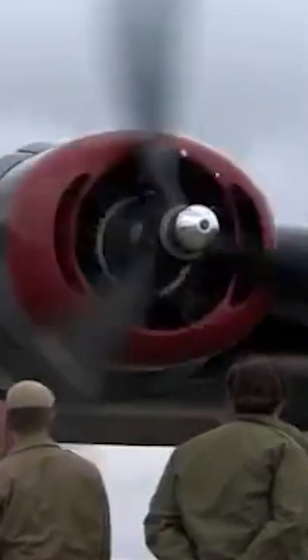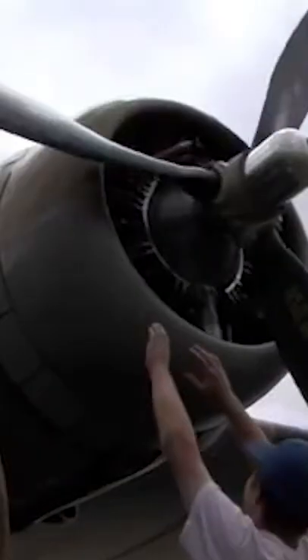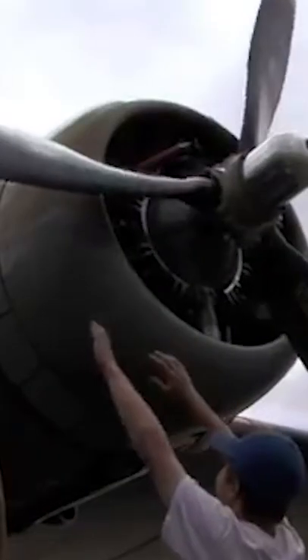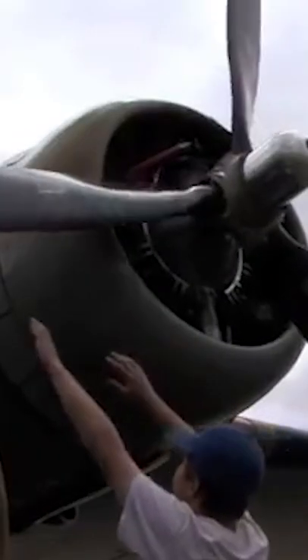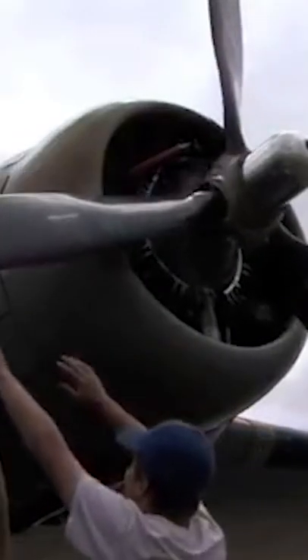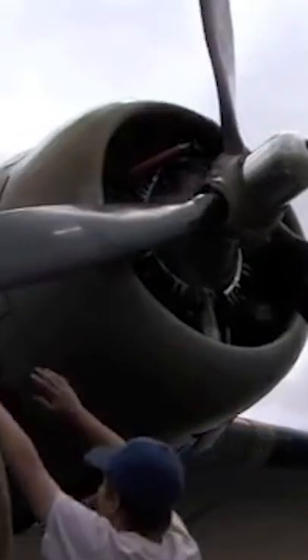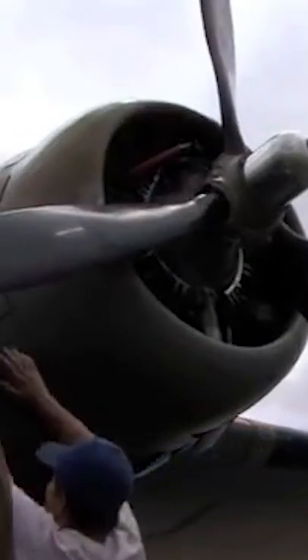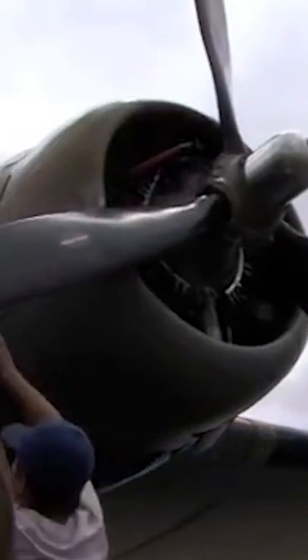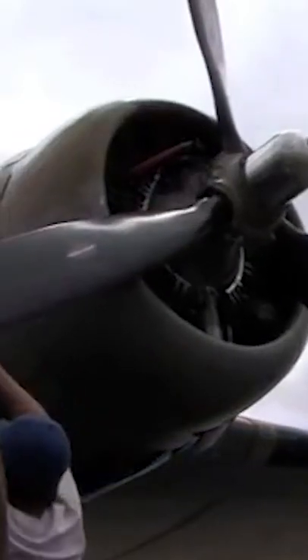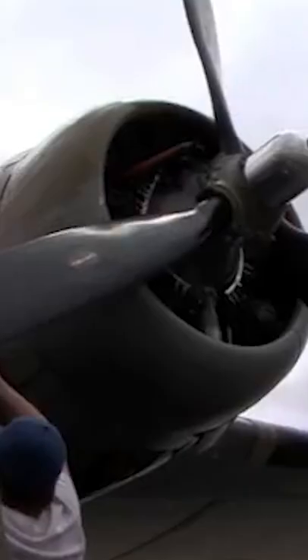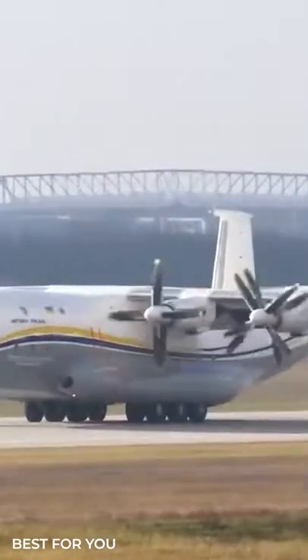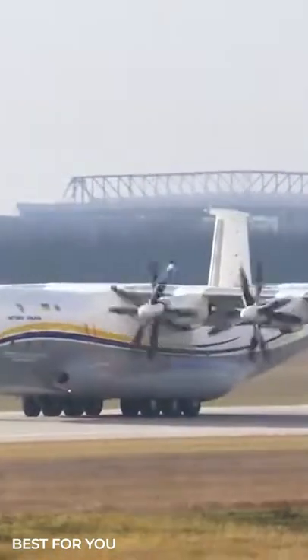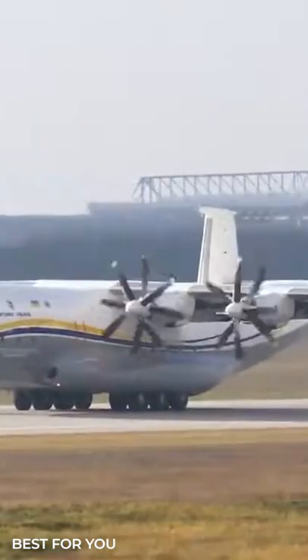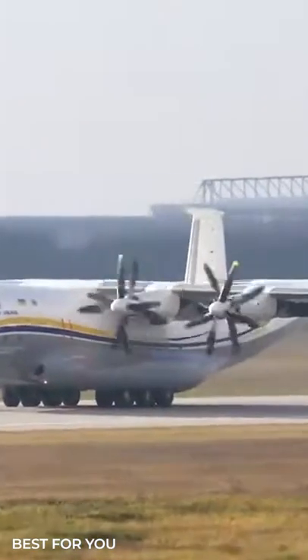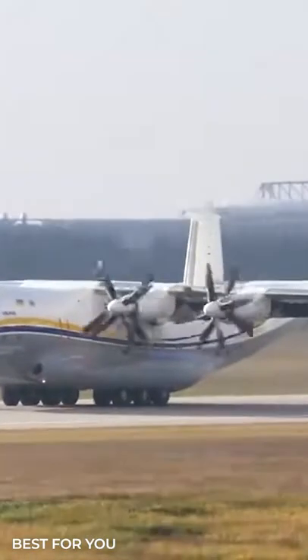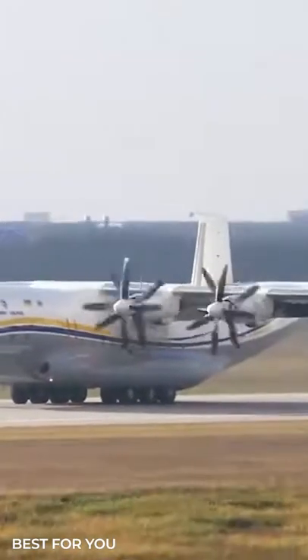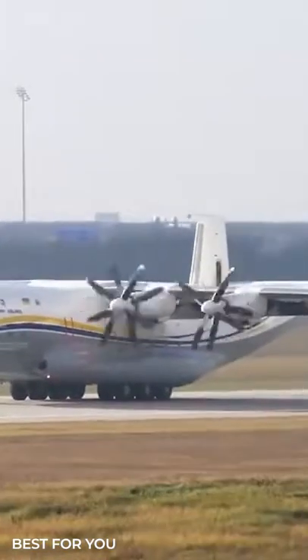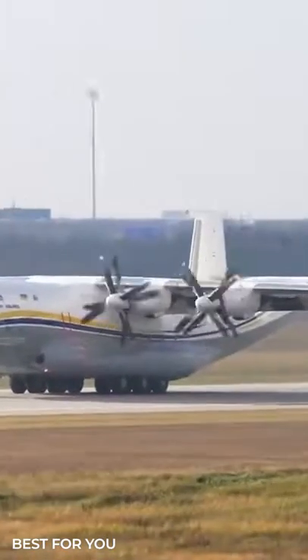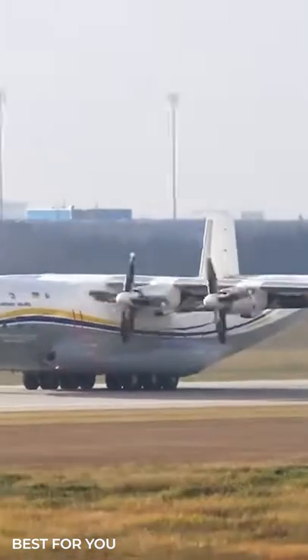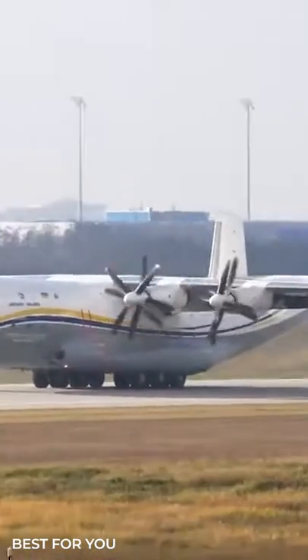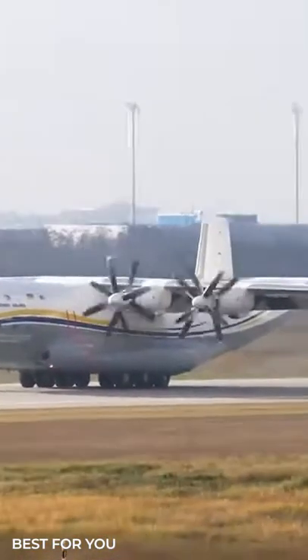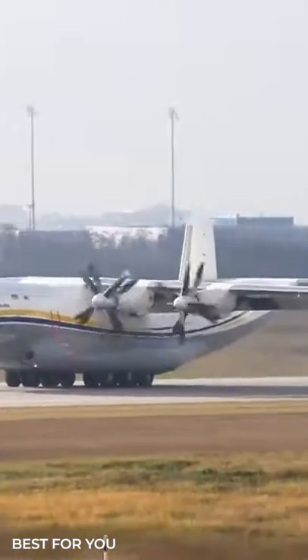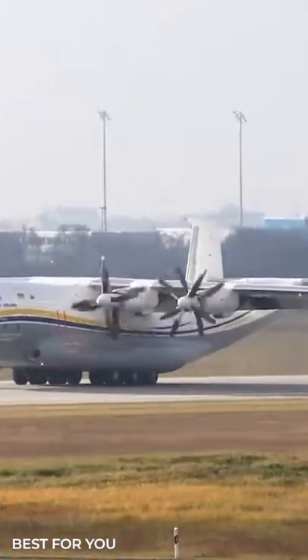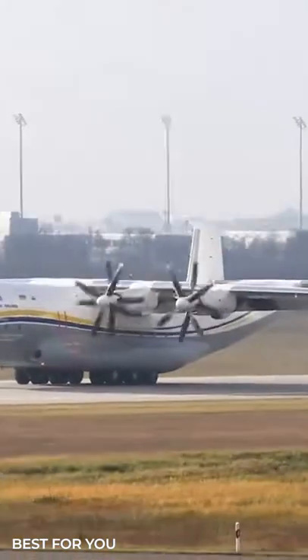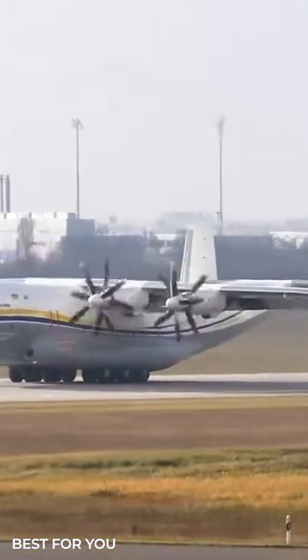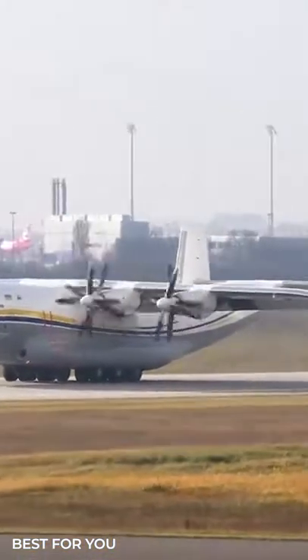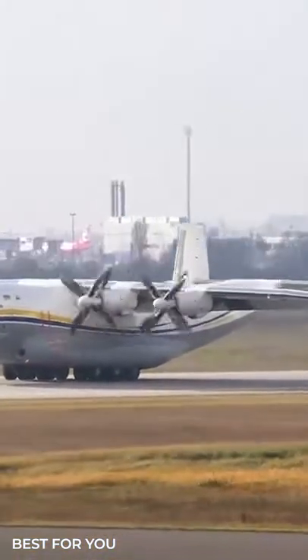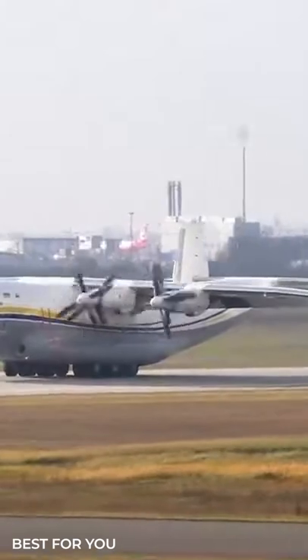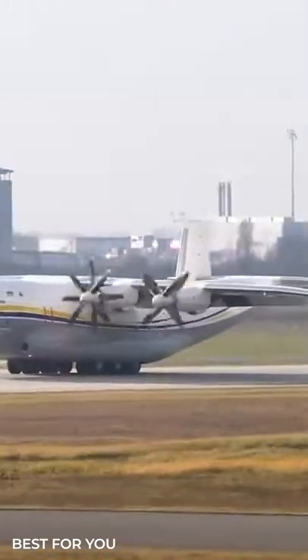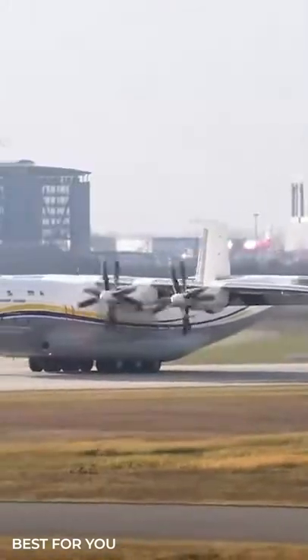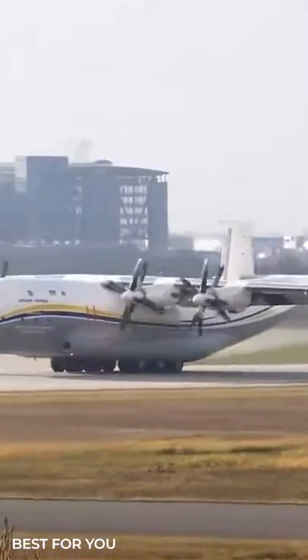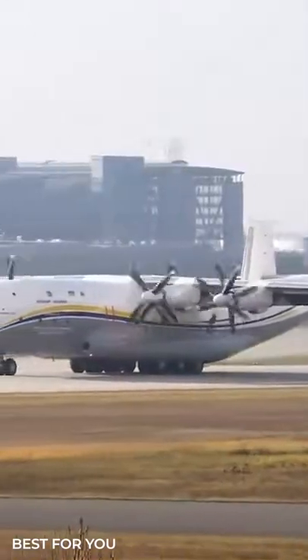But it wasn't always like this. In some older planes, we could see counter-rotating propellers where each would rotate in a different direction.